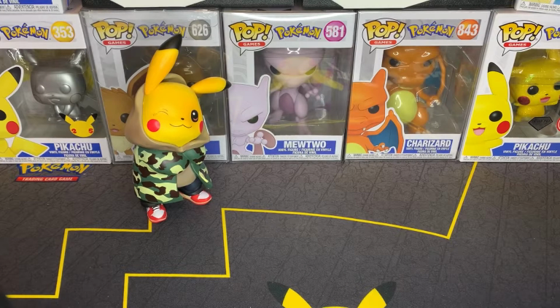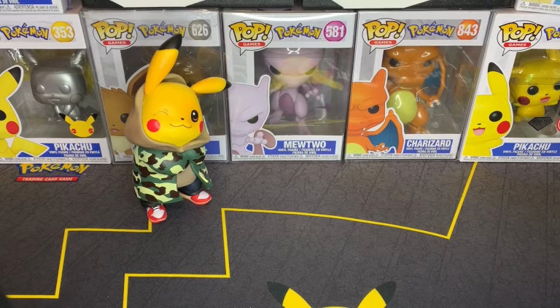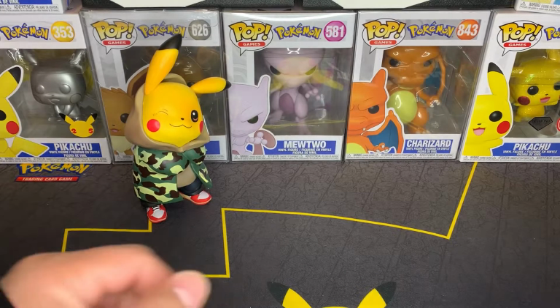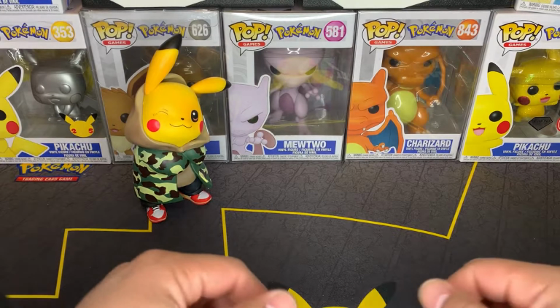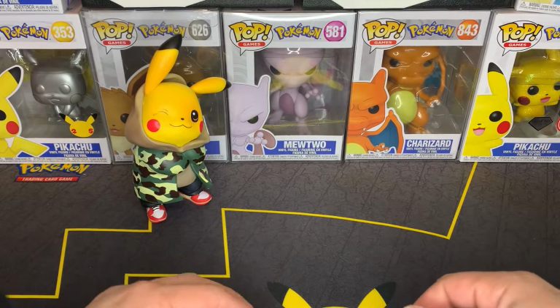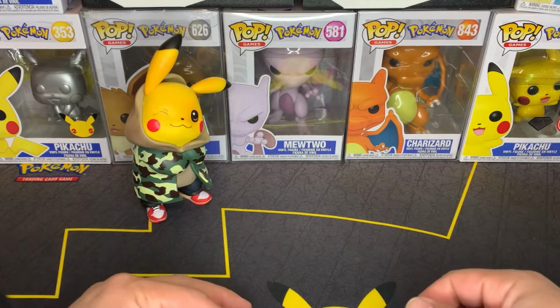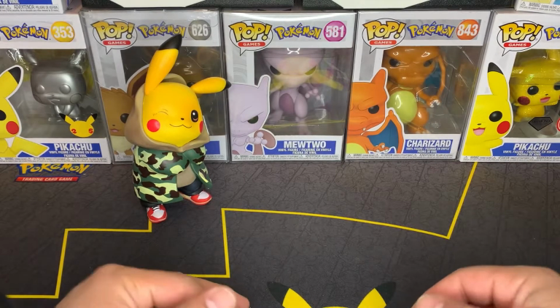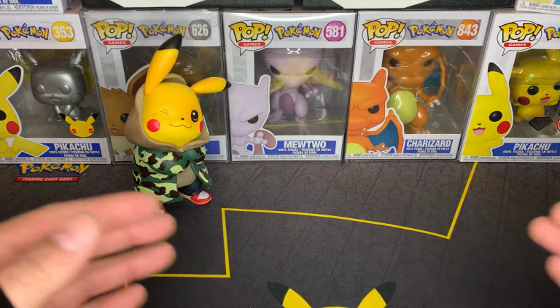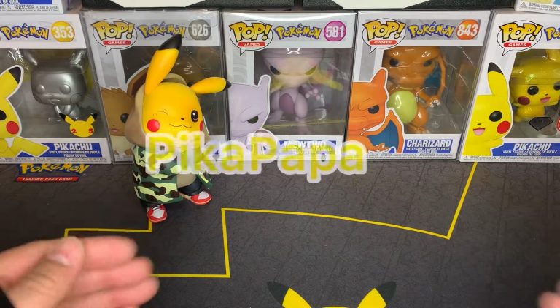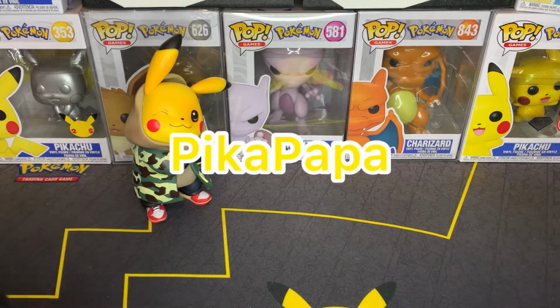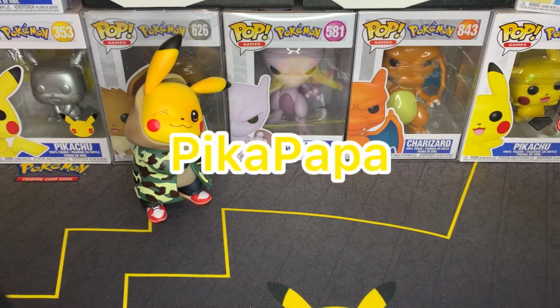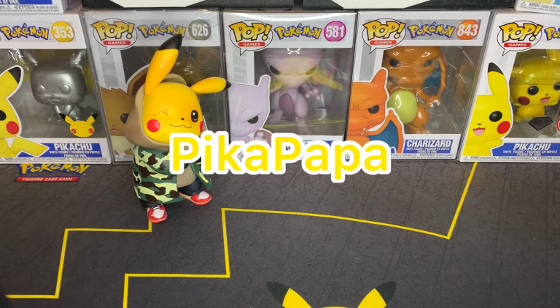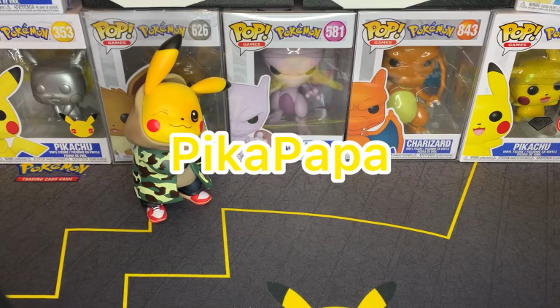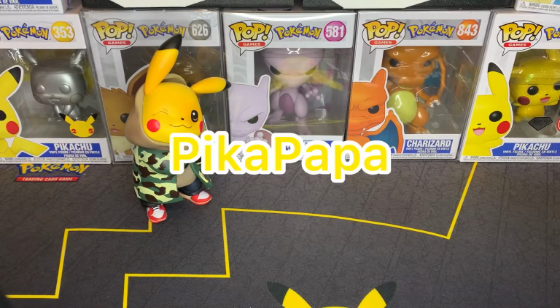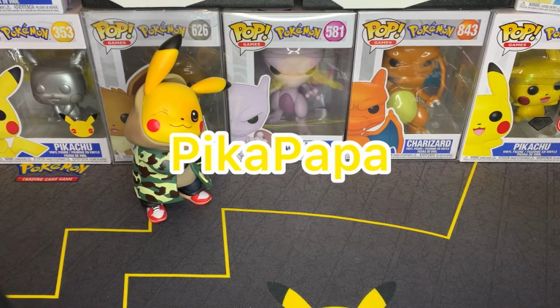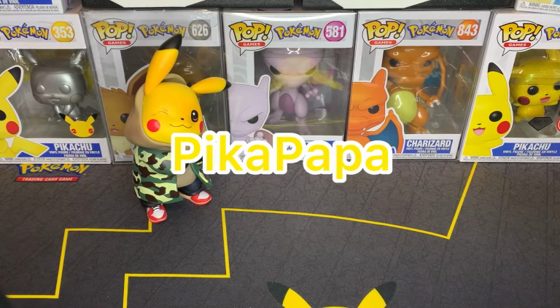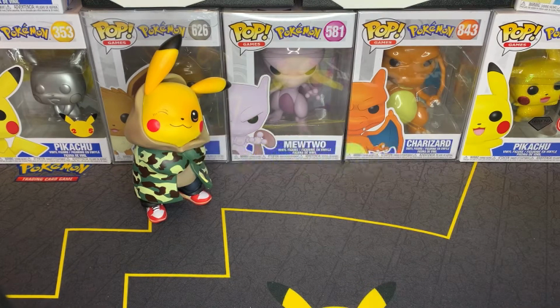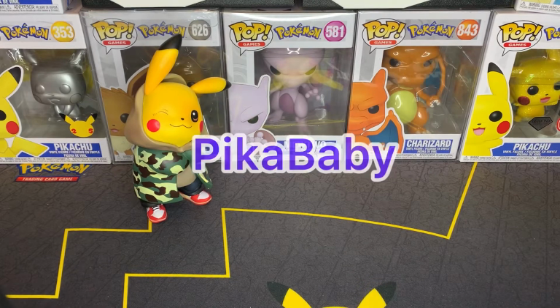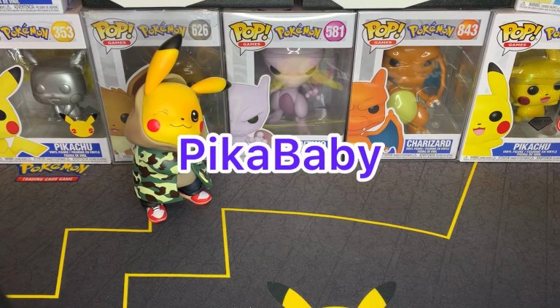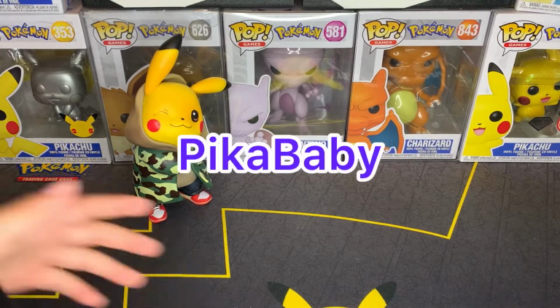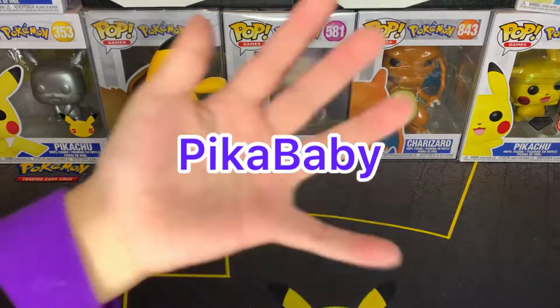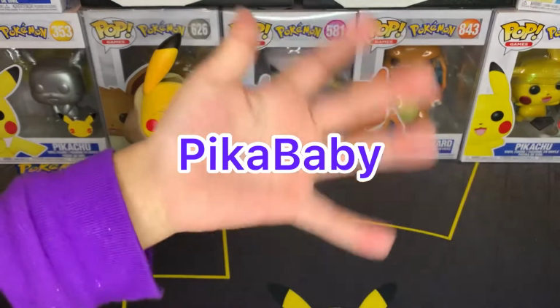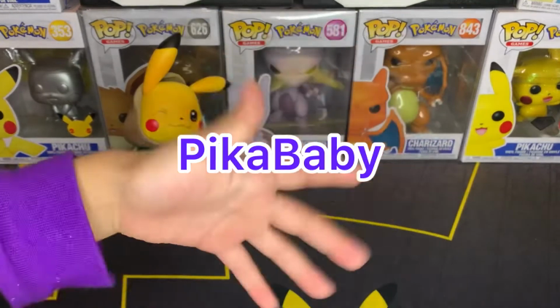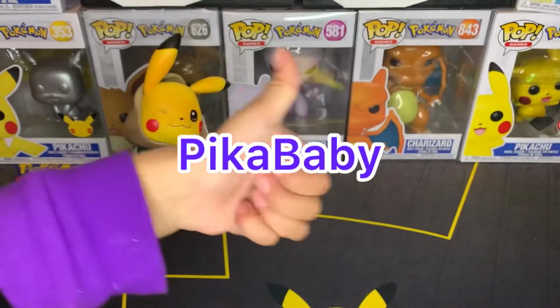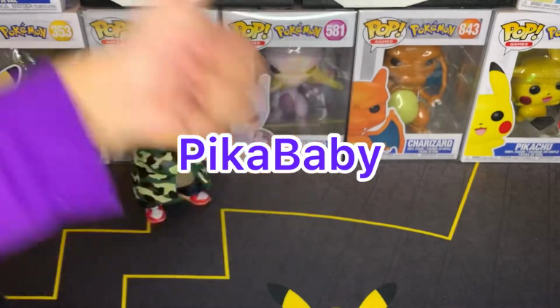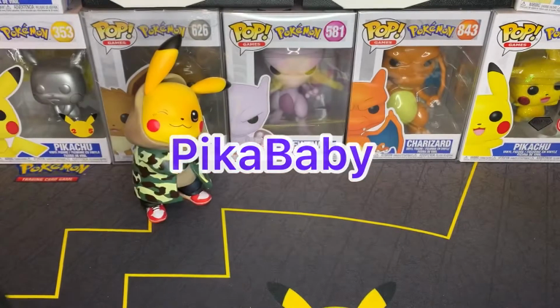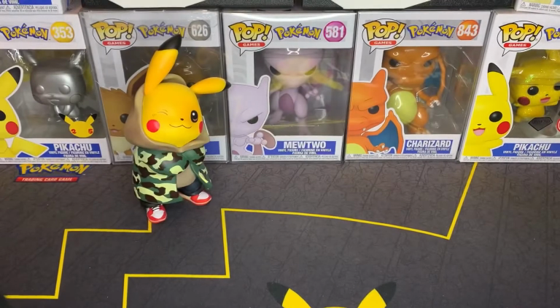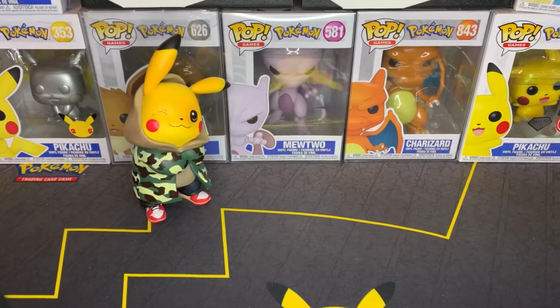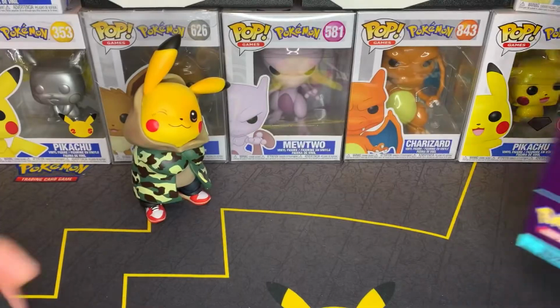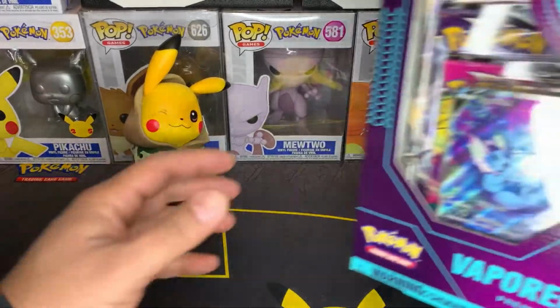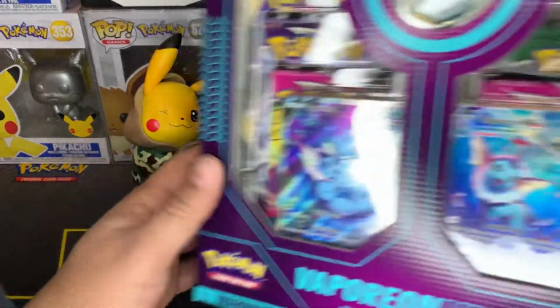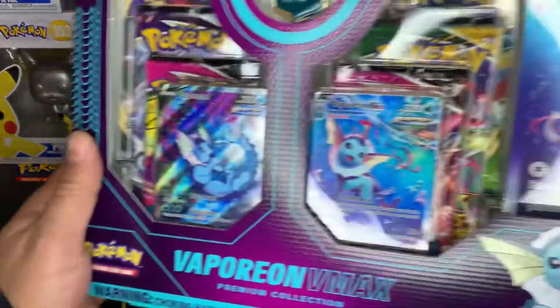What is up PTU Crew? This is your host Pika Papa. I'm here with my very special daughter Pika Baby and we have something special for you guys today.